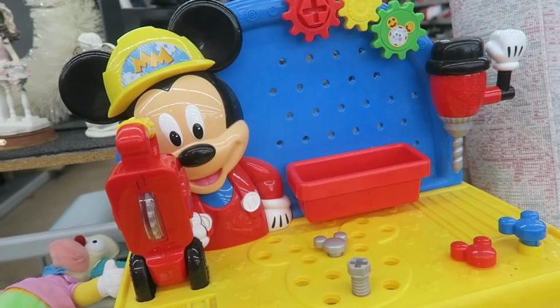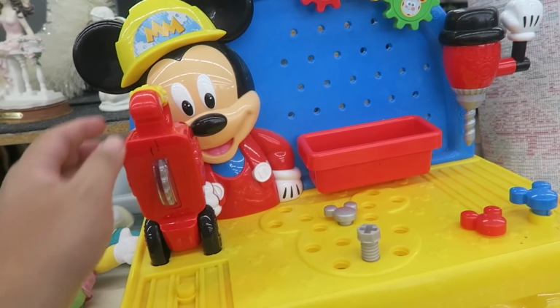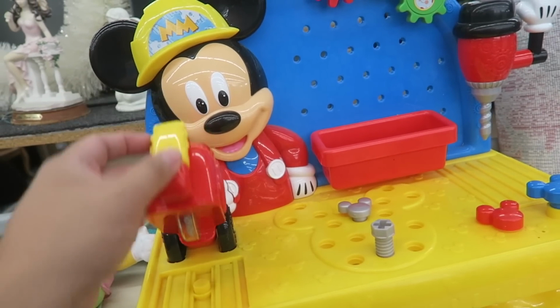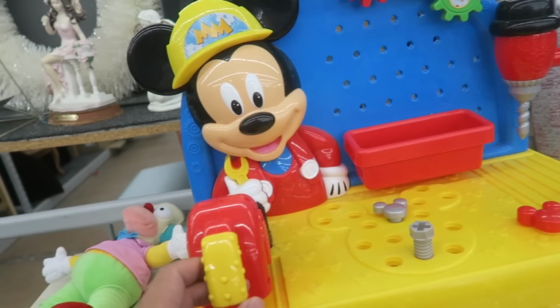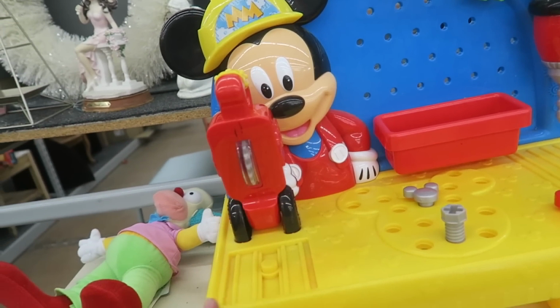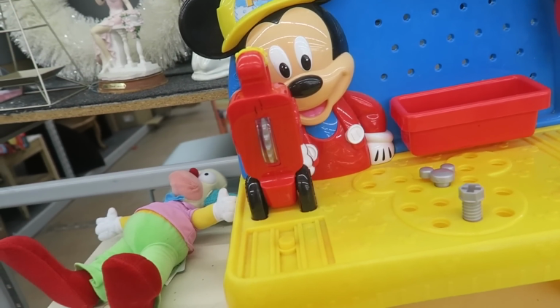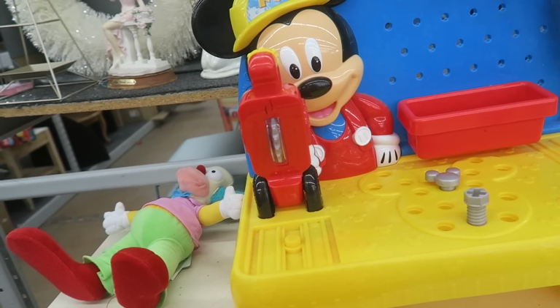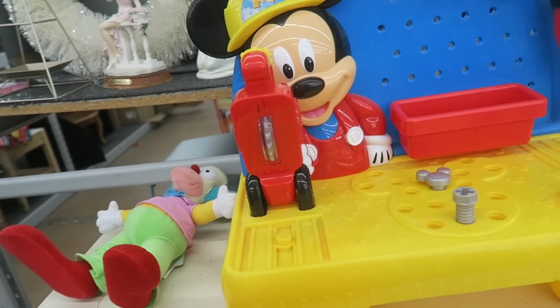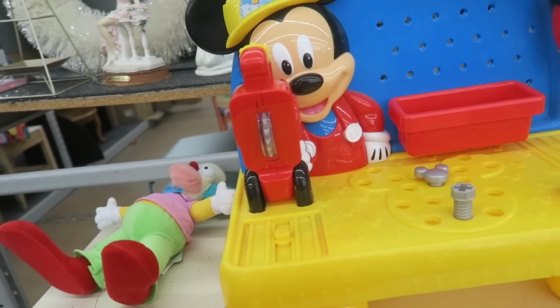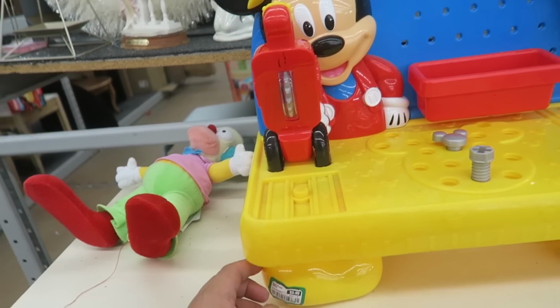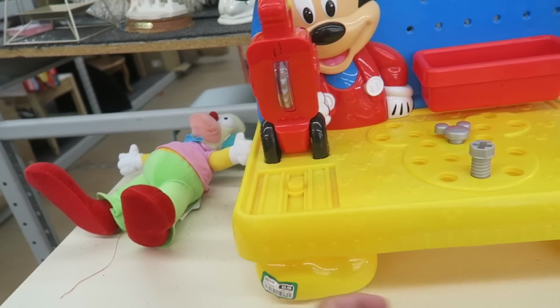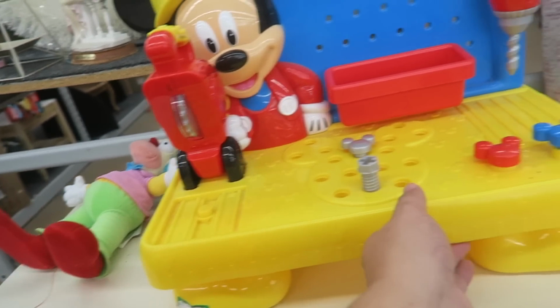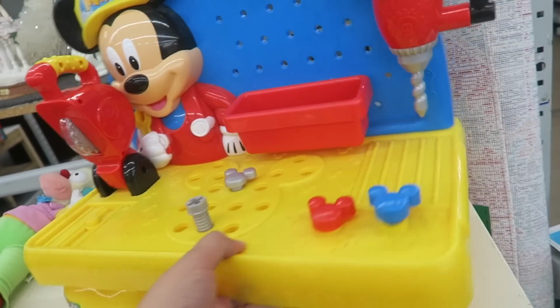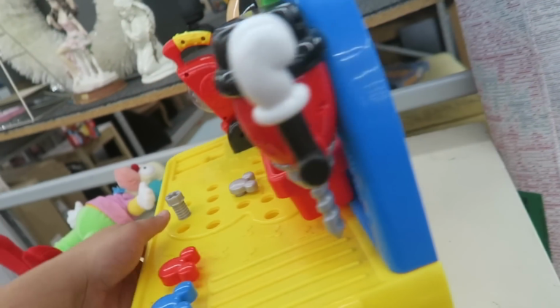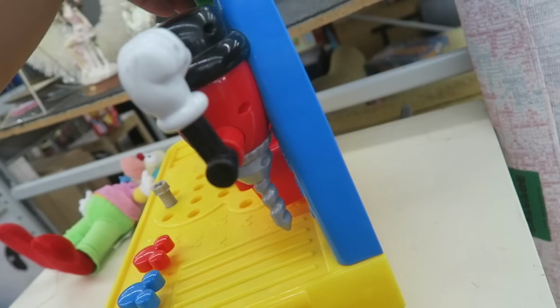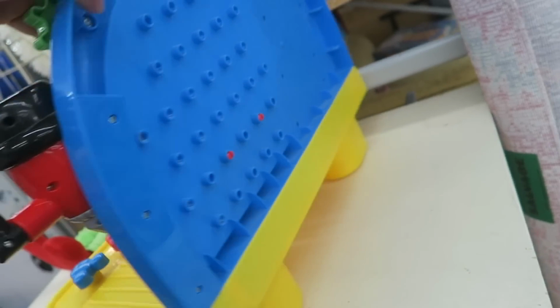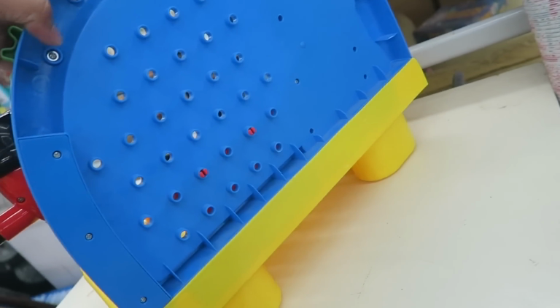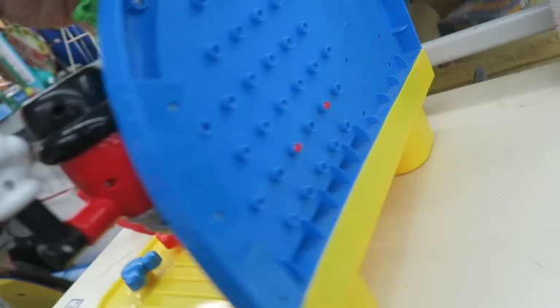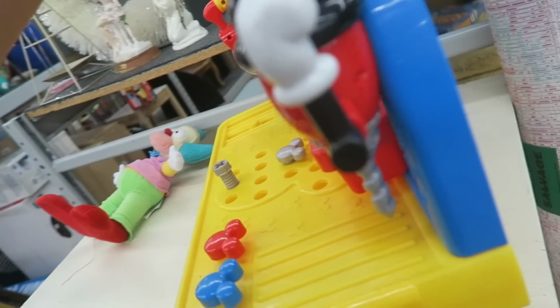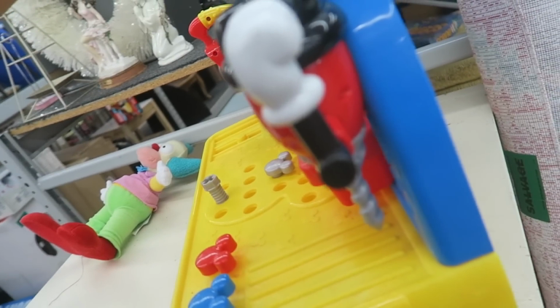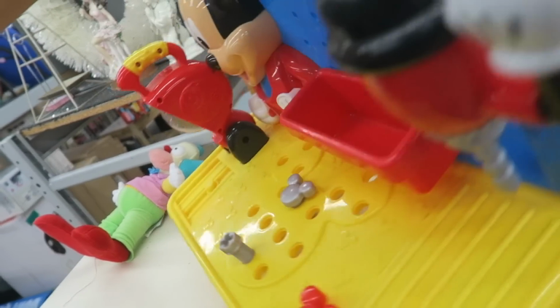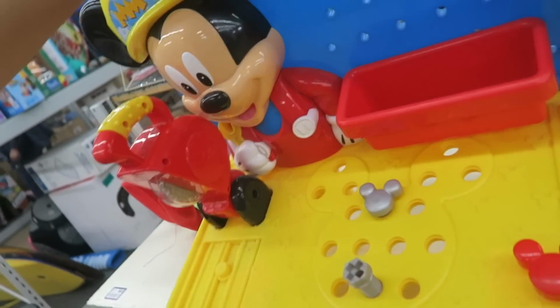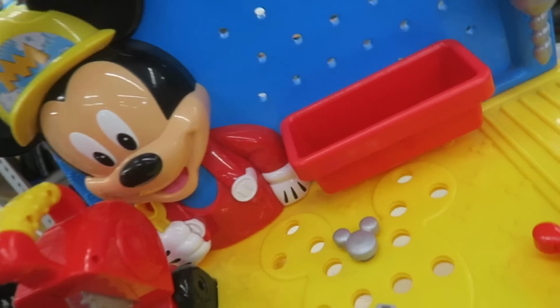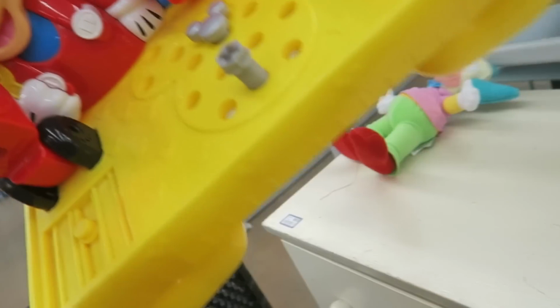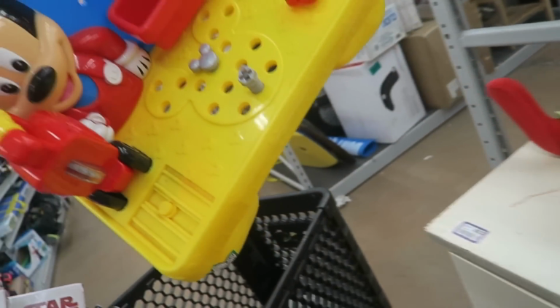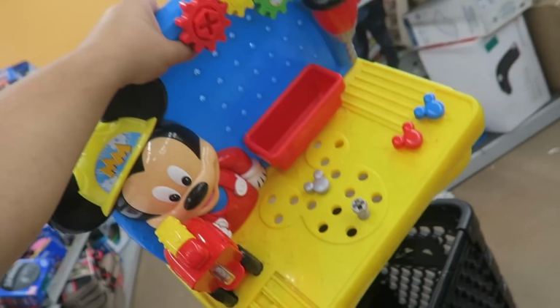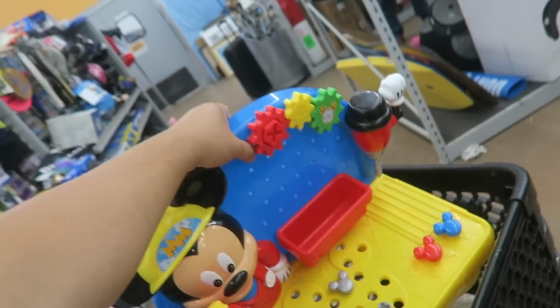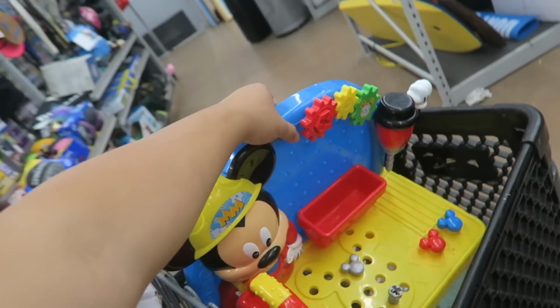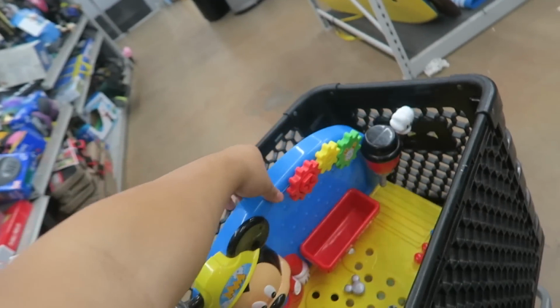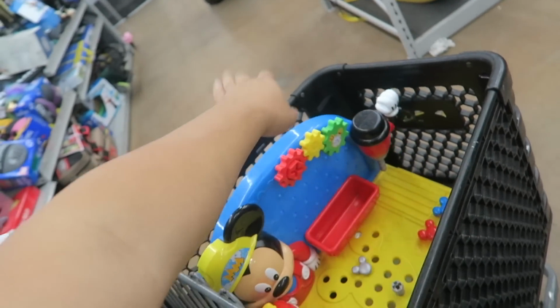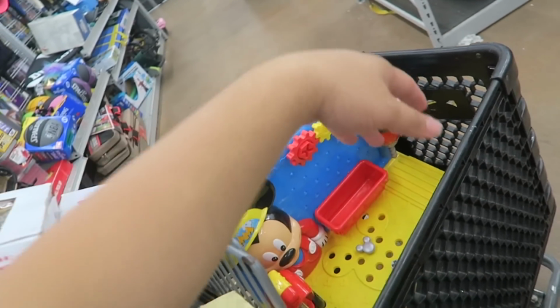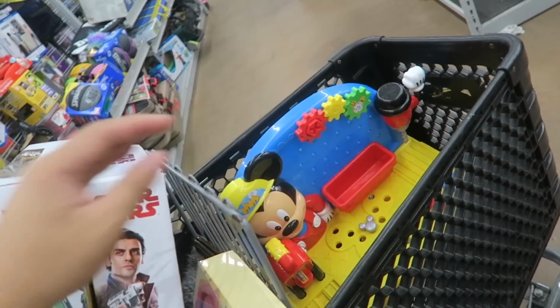I'm like dying because they have this Mickey thing — it's $4.99. Eliza loves tools. I think I might get this for Eliza. Just going to clean it down — it's going to be perfect.